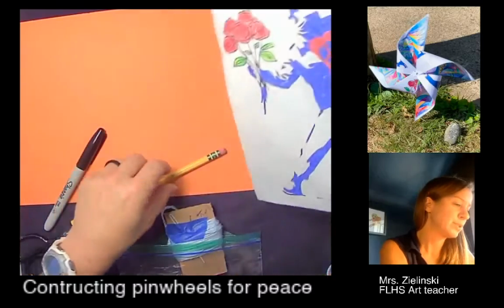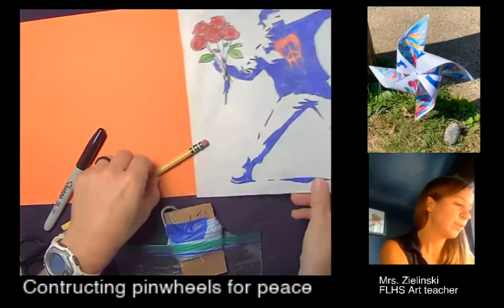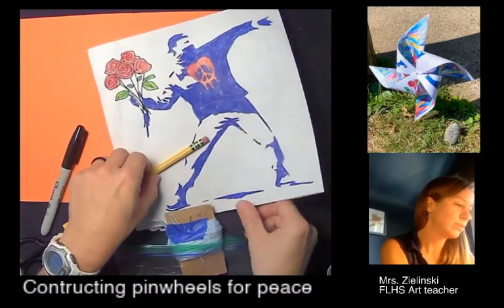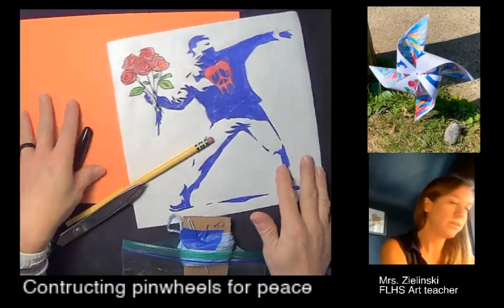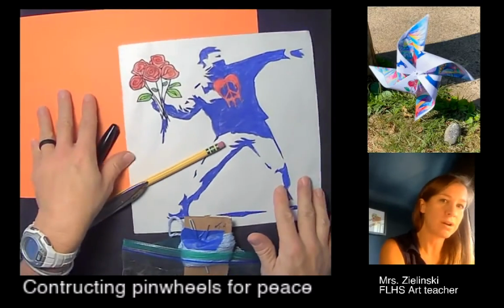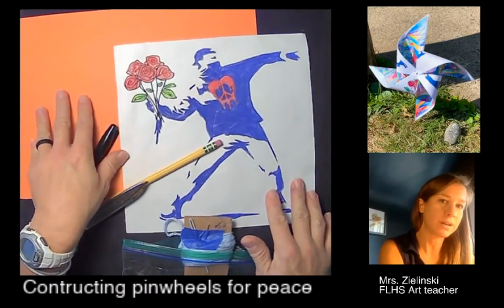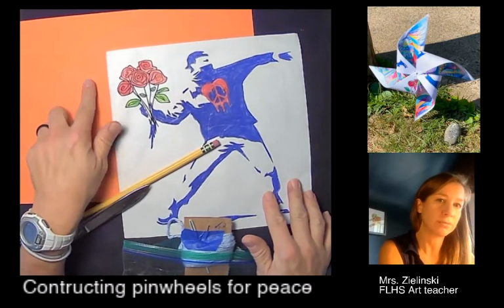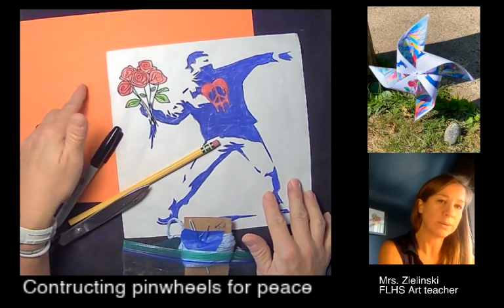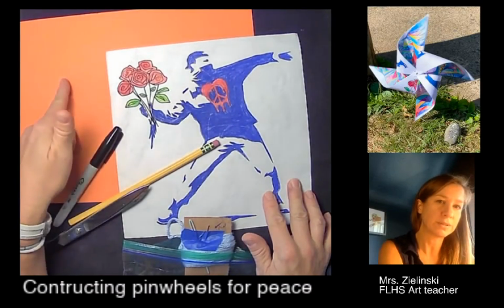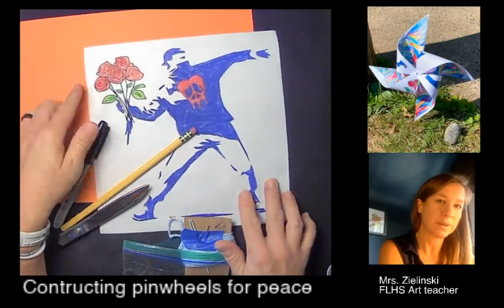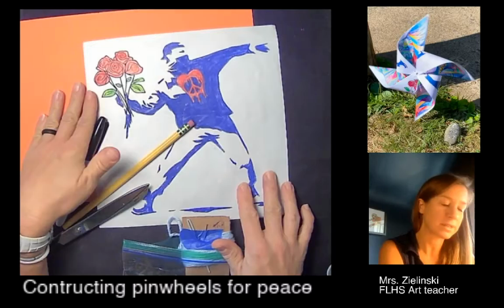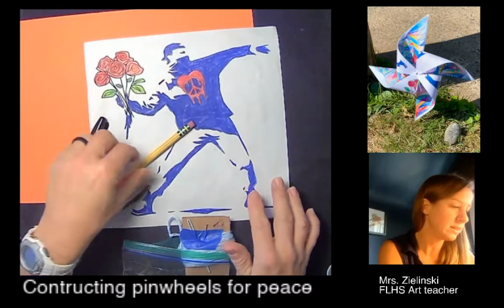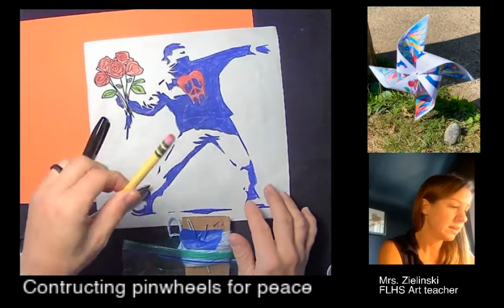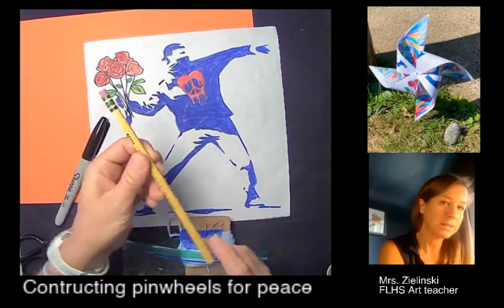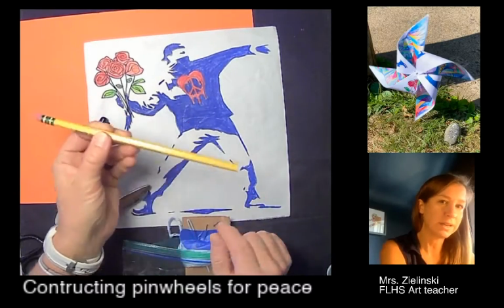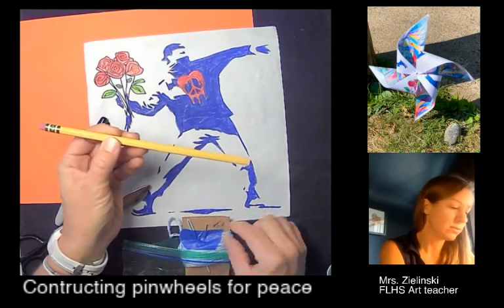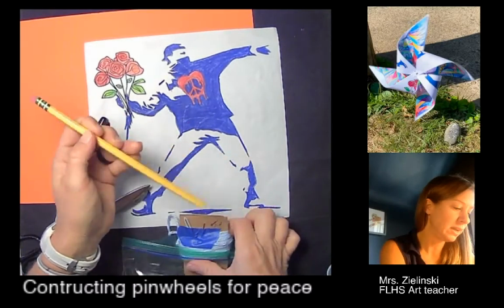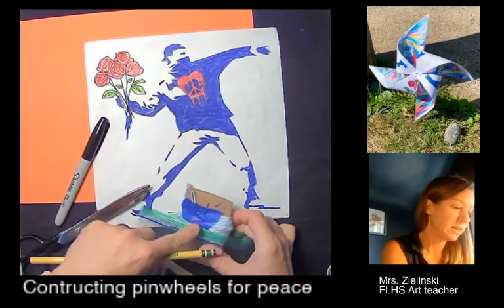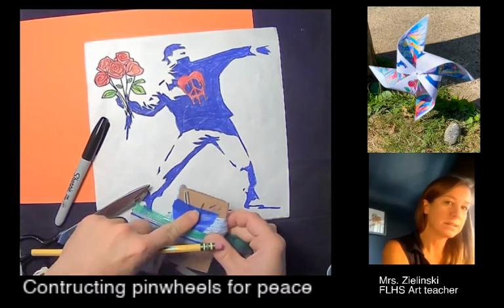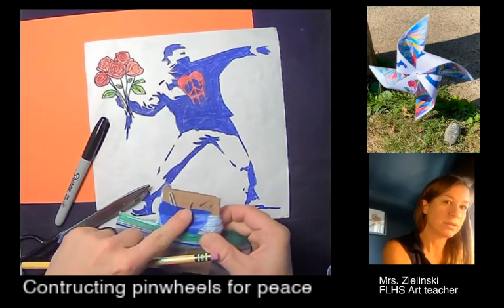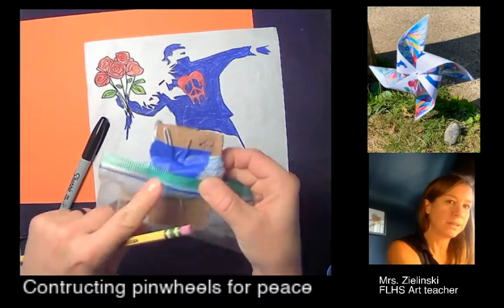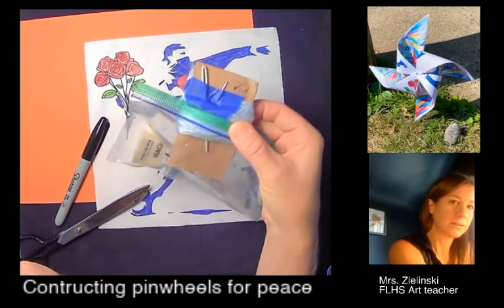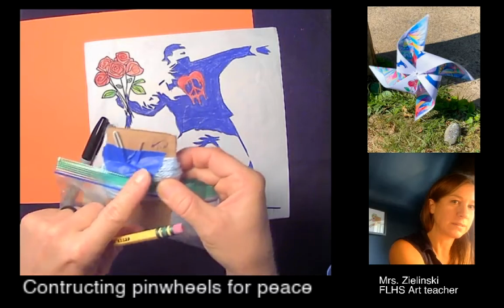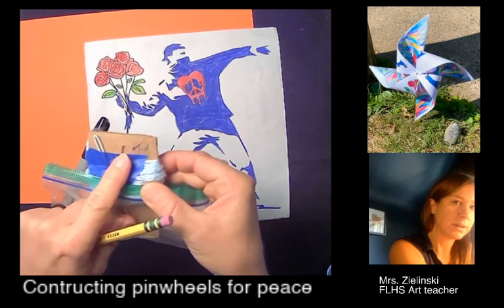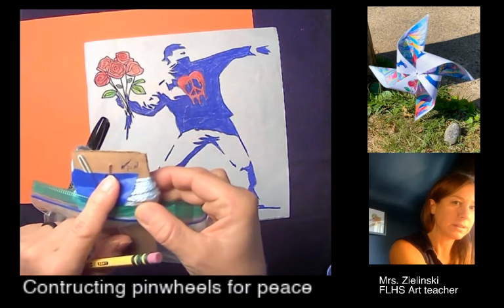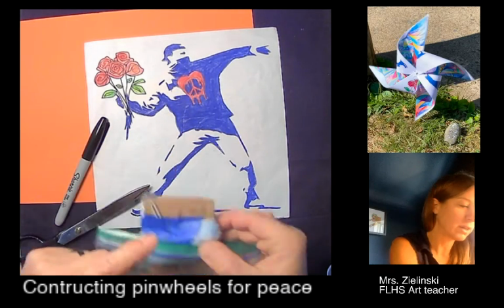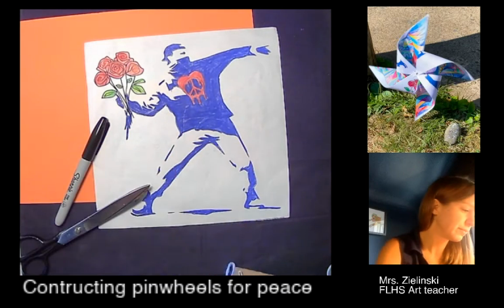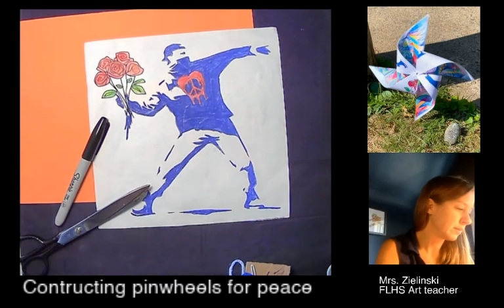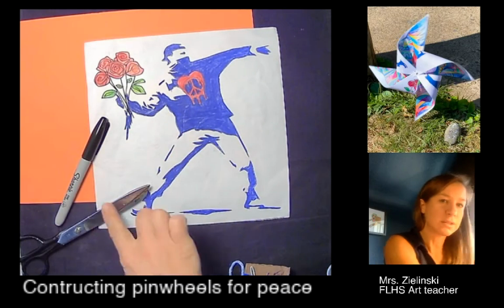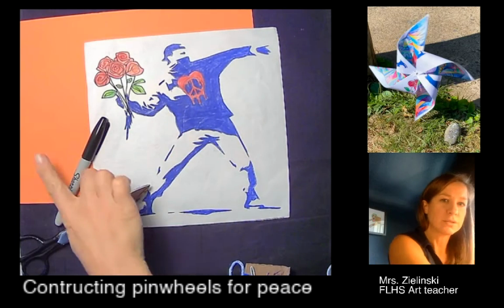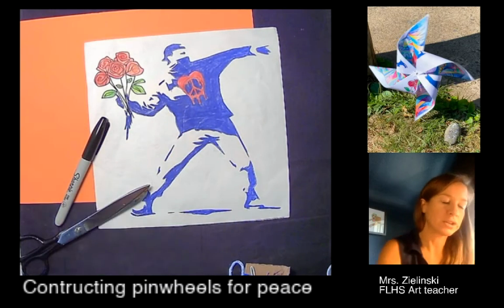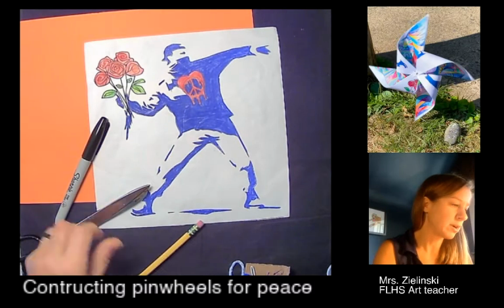What you'll need is either a ruler — I'm just using a piece of paper as a guide — the pencil that I gave to you in your kit, a straight pin that's also in a ziplock in your kit, a pair of scissors, and a Sharpie marker.